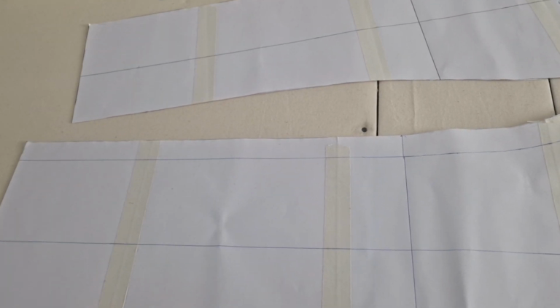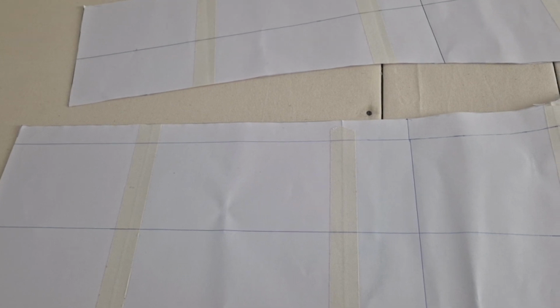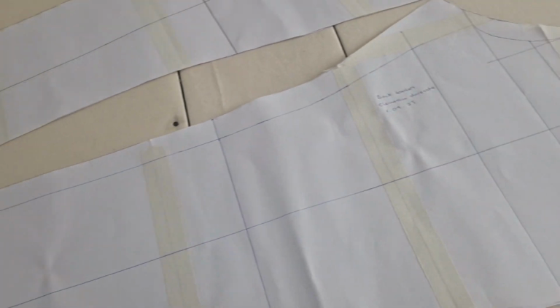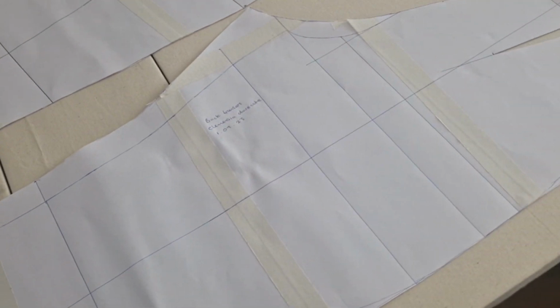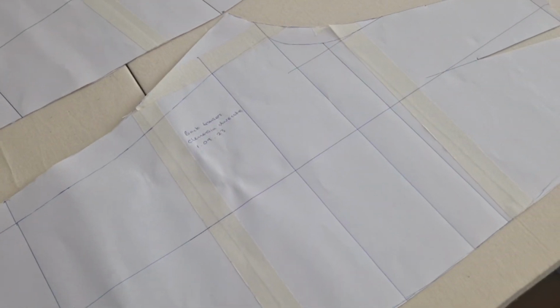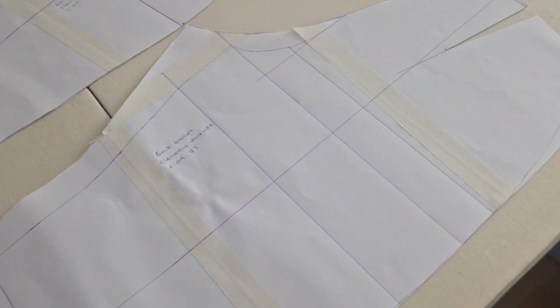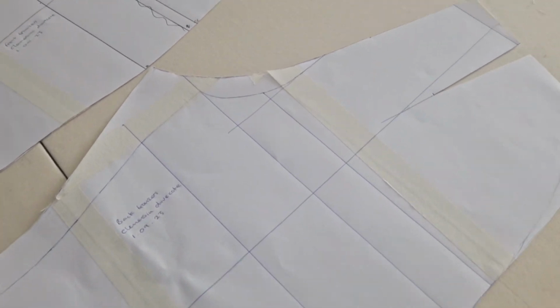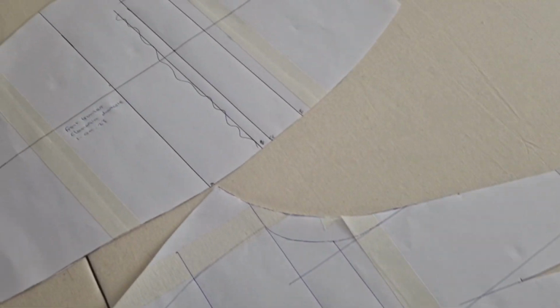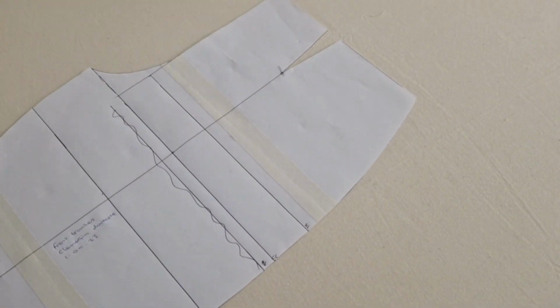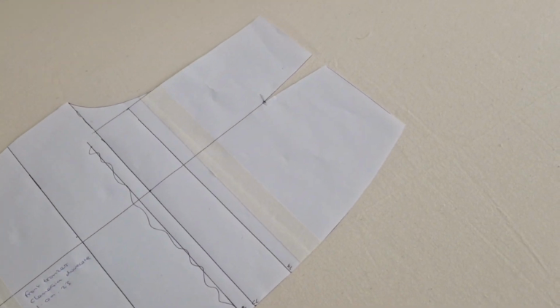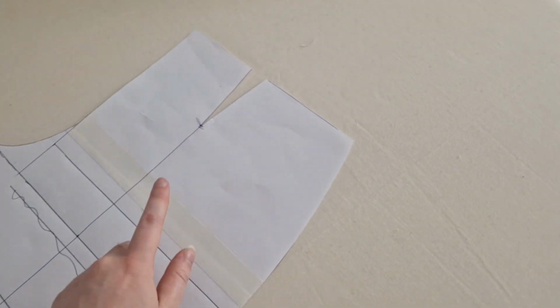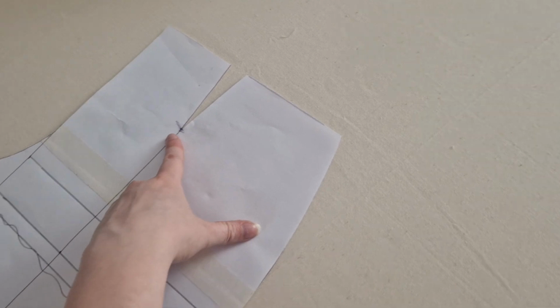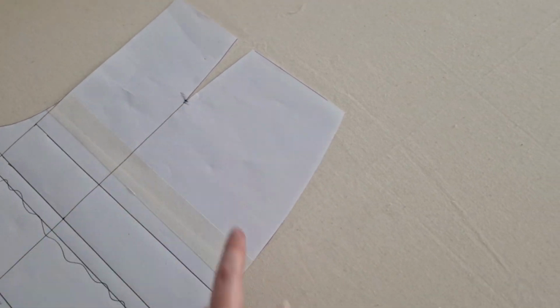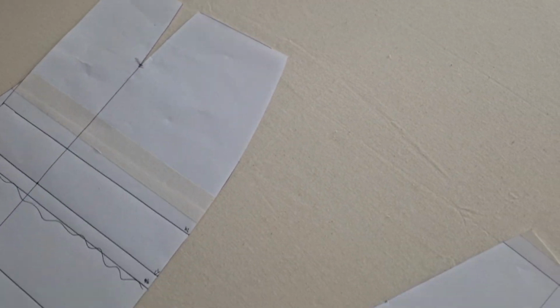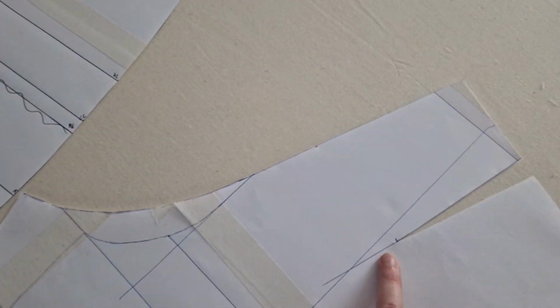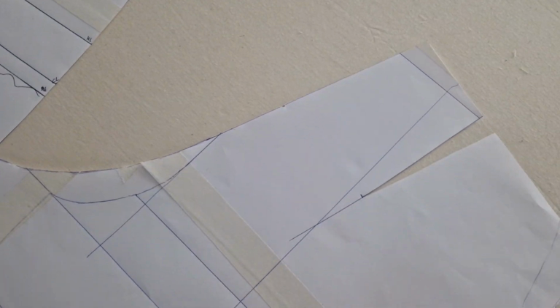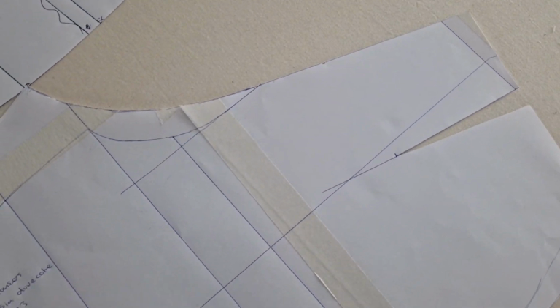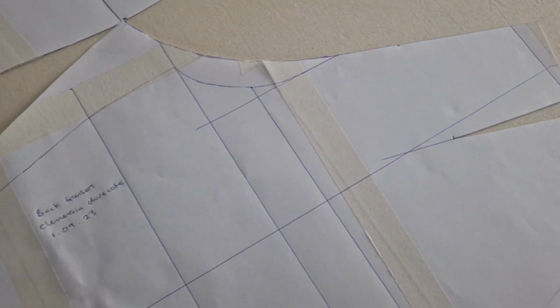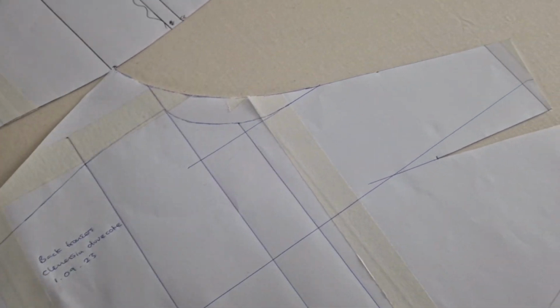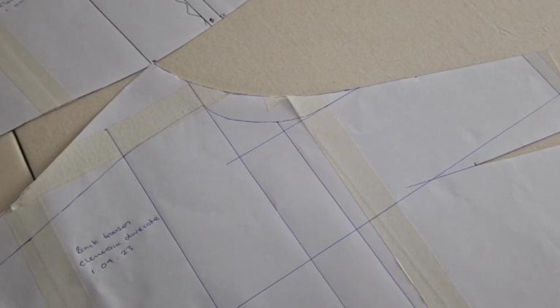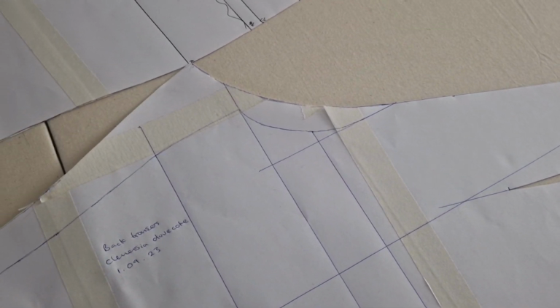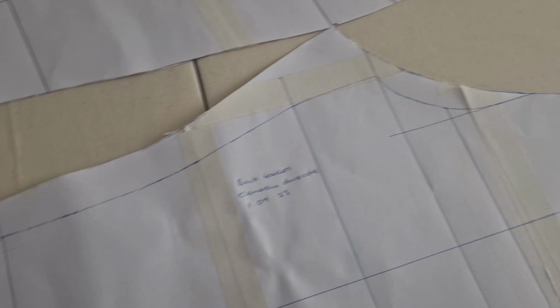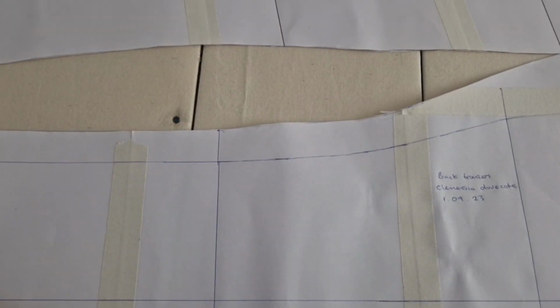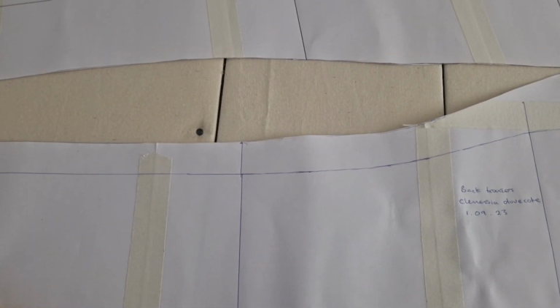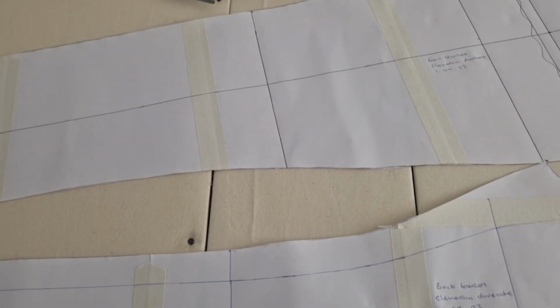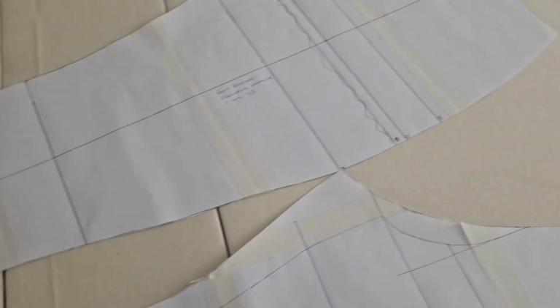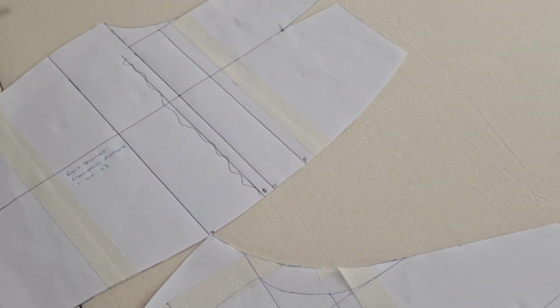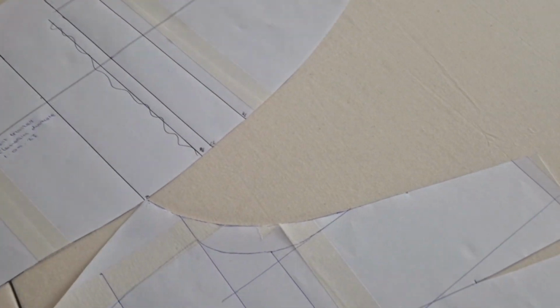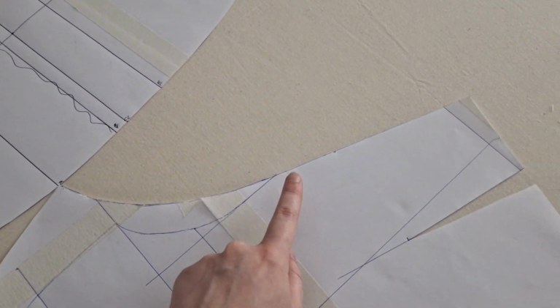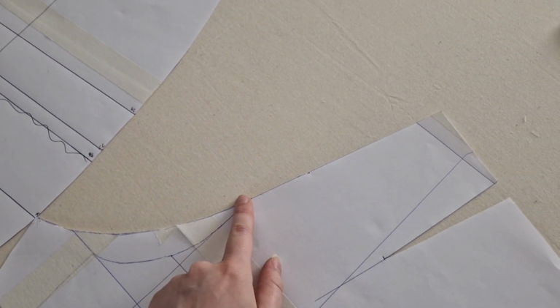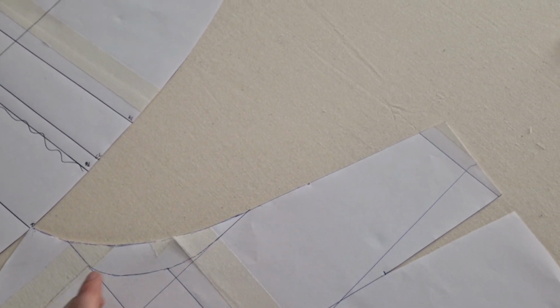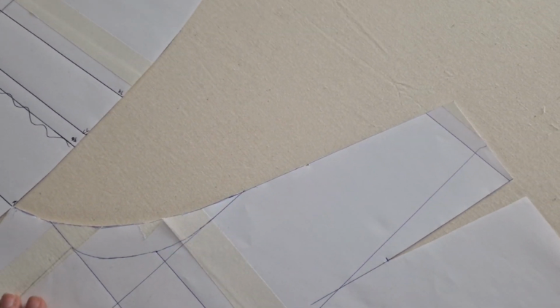The trousers themselves are pretty simple. These are the patterns. They have two darts — one on the front and one on the back on each side — and they just sew up together, and they'll have a fly down the front.